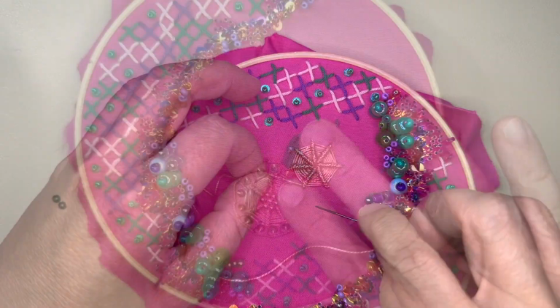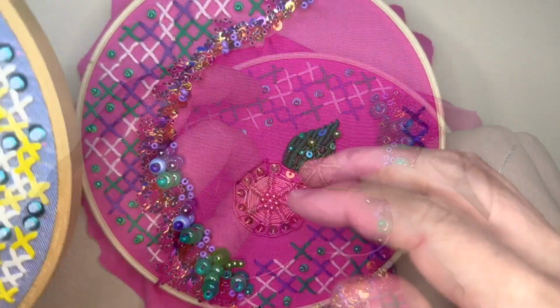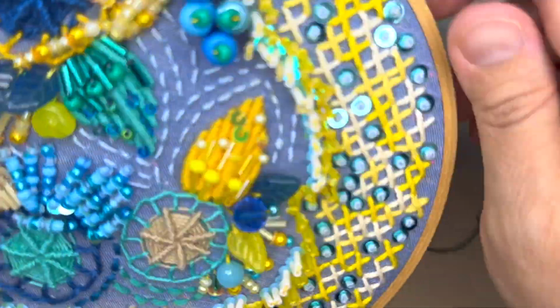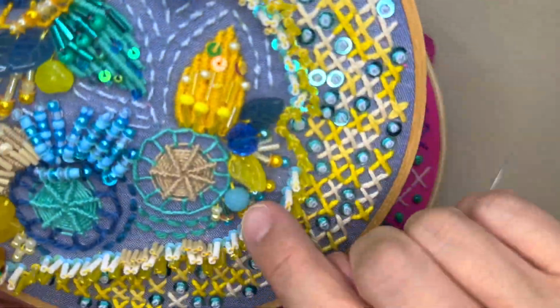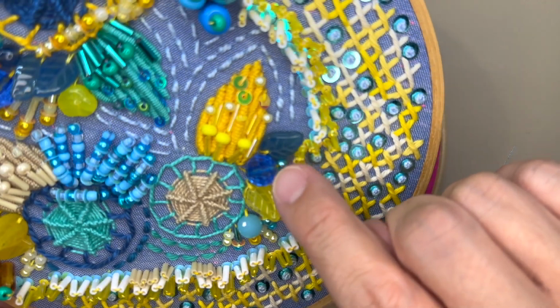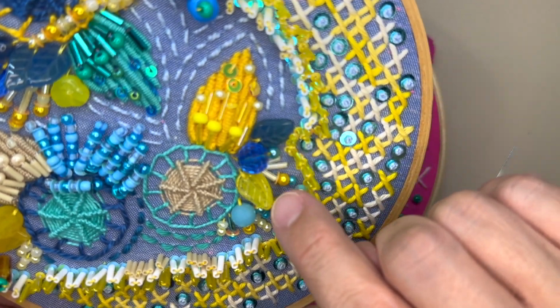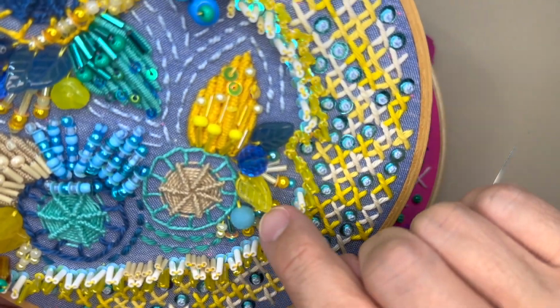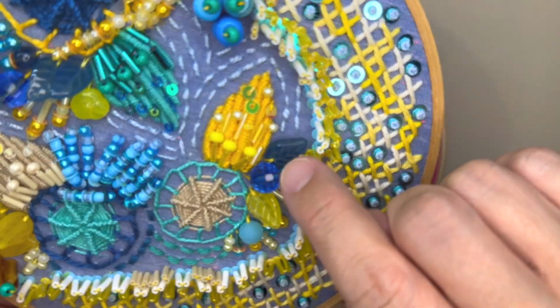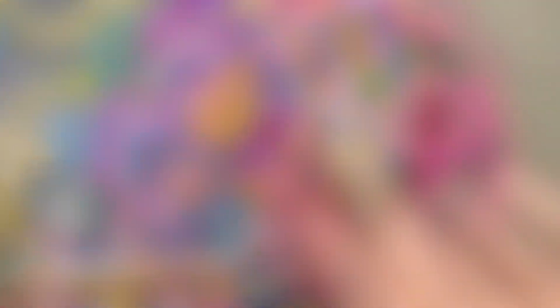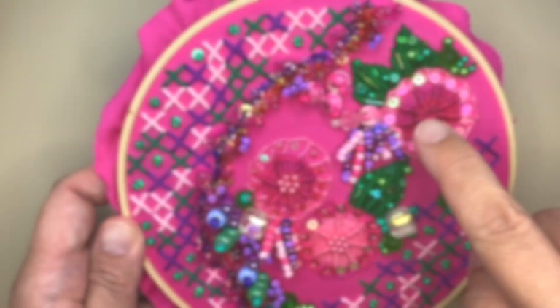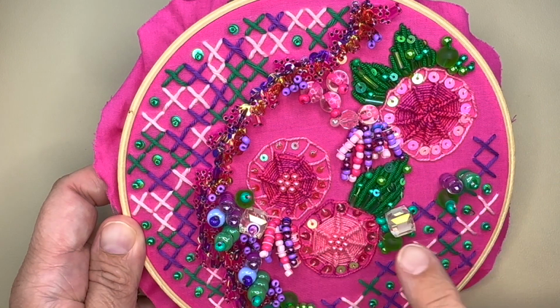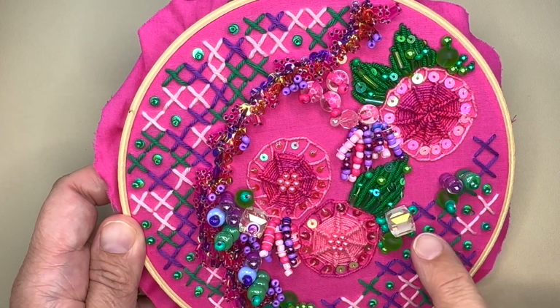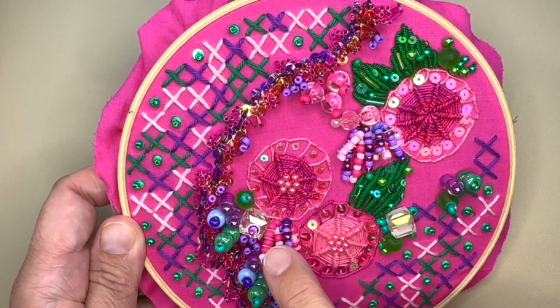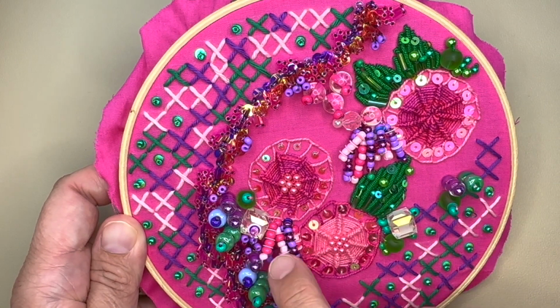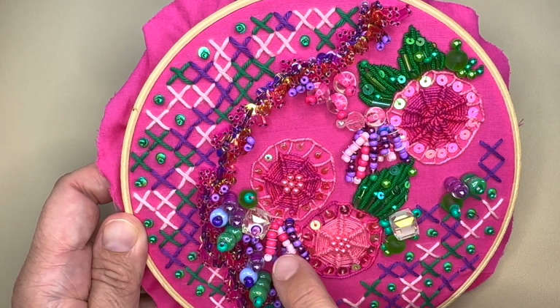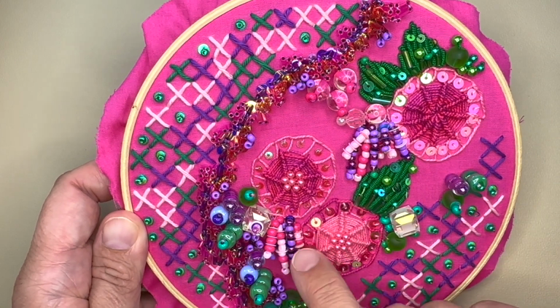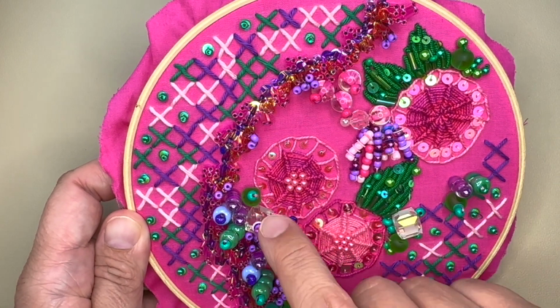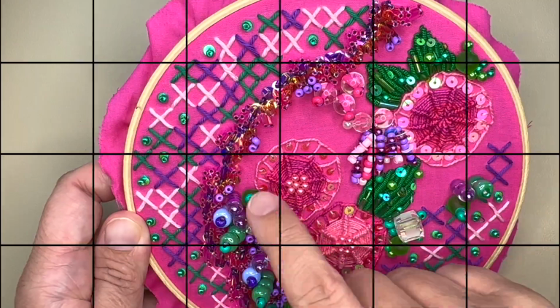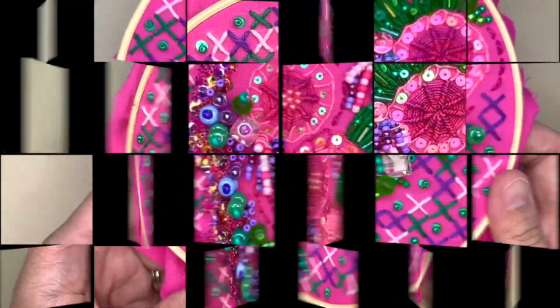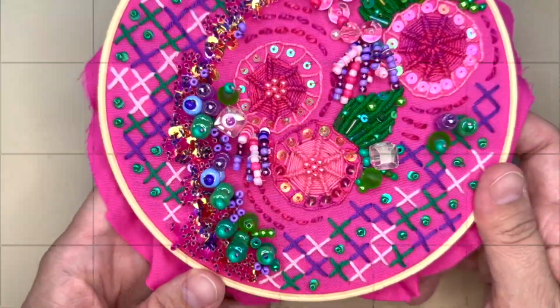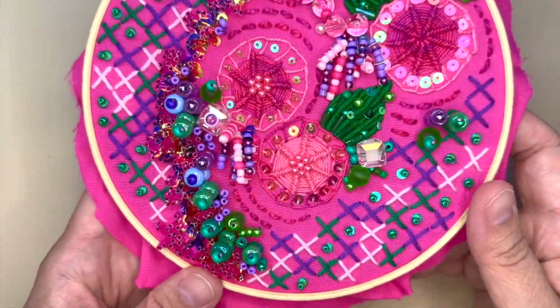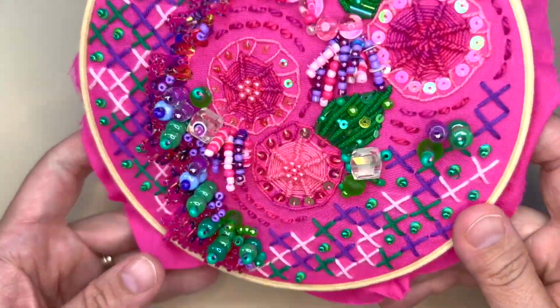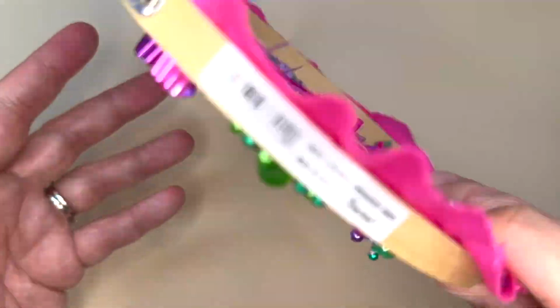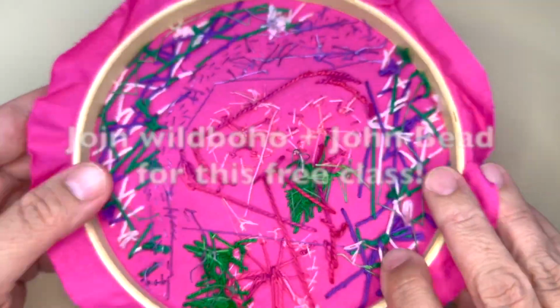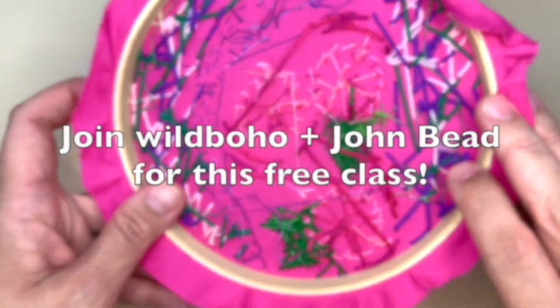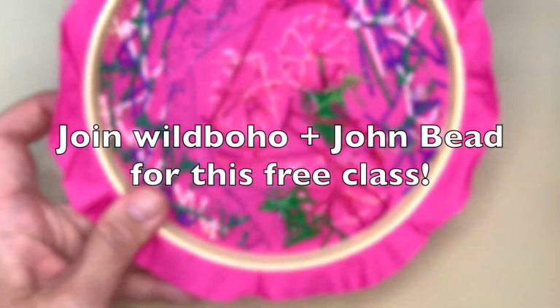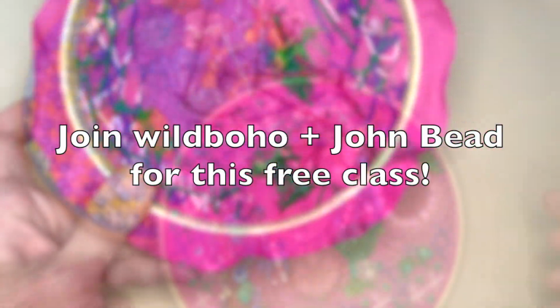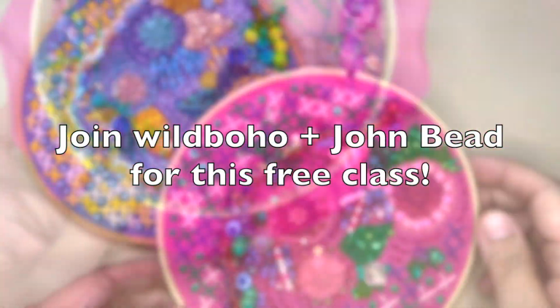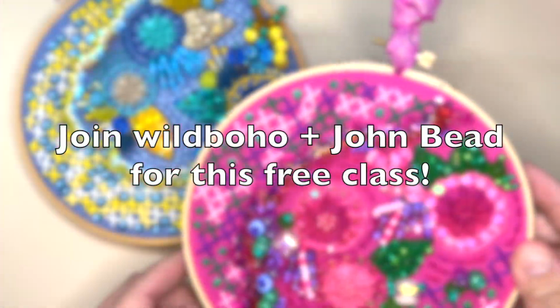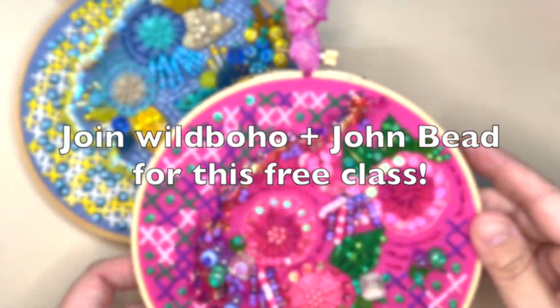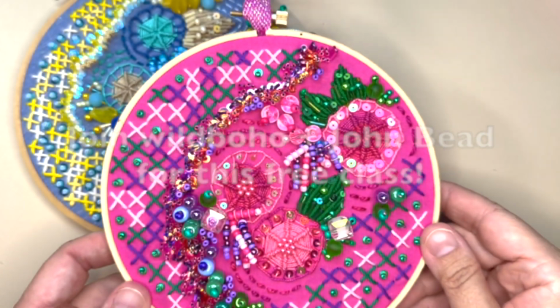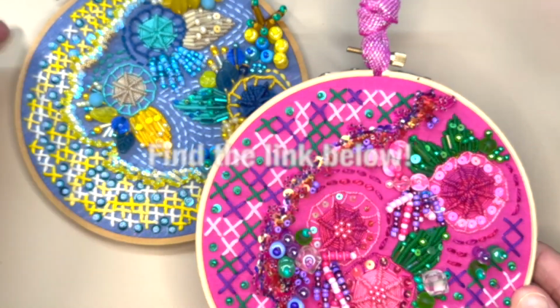This is a free class being offered by John Bead, so what's stopping you? Head over there and join me for this class on June 10th. I can't wait to see what you create.